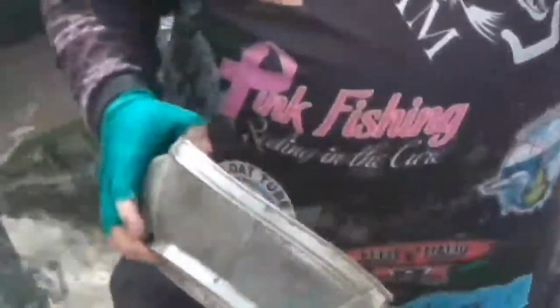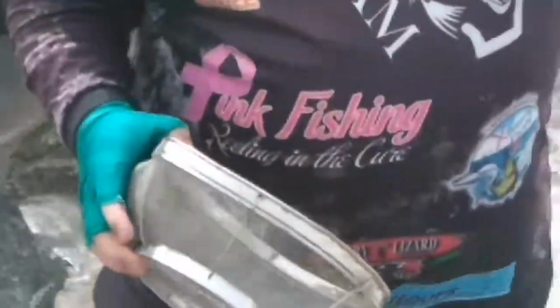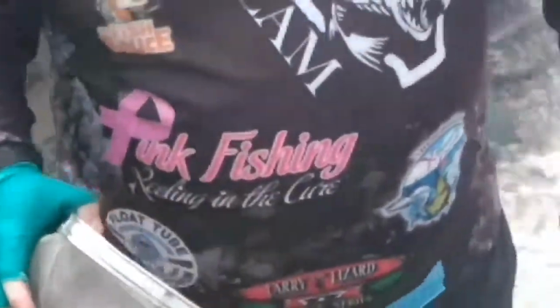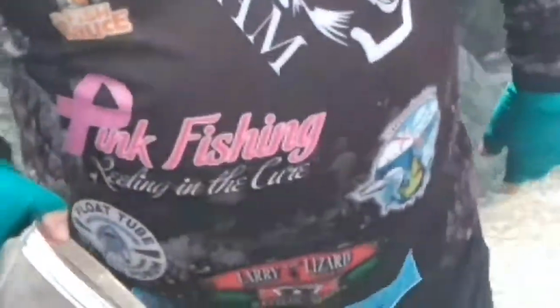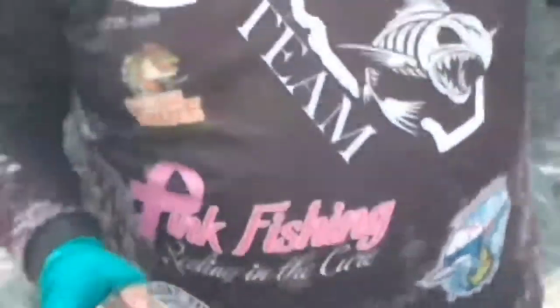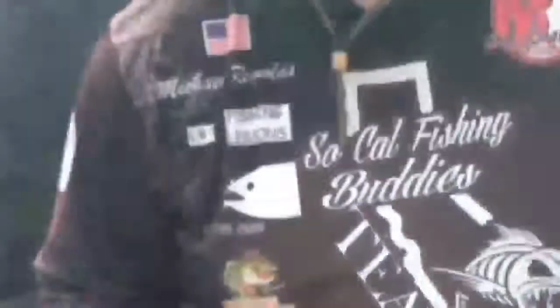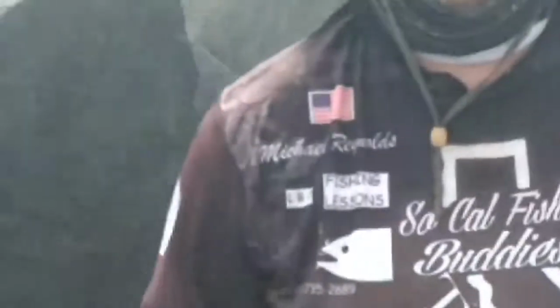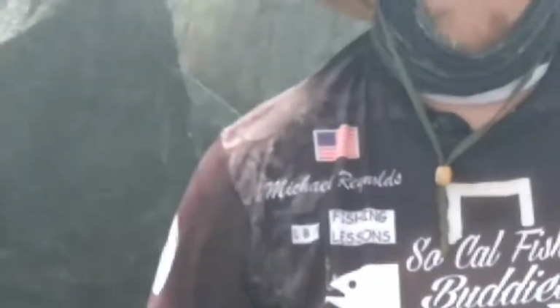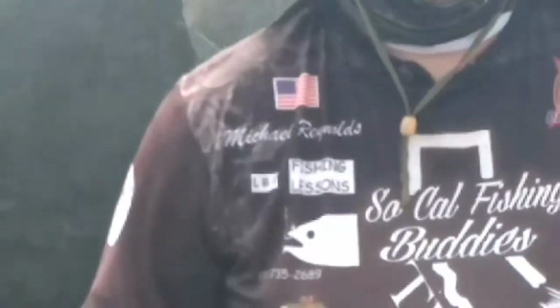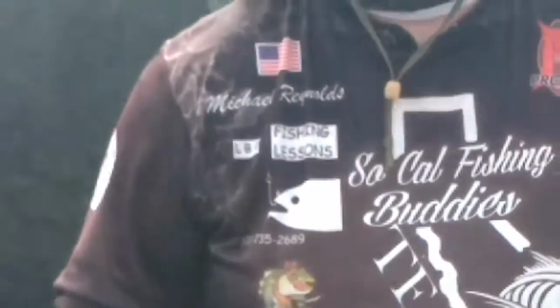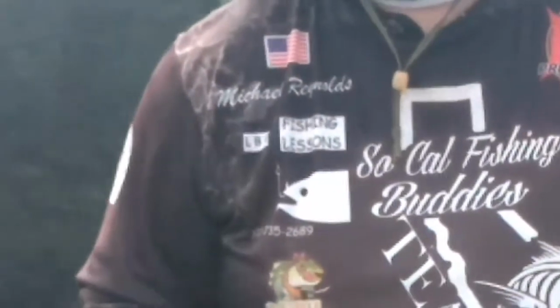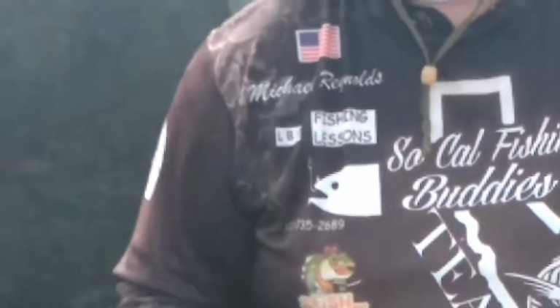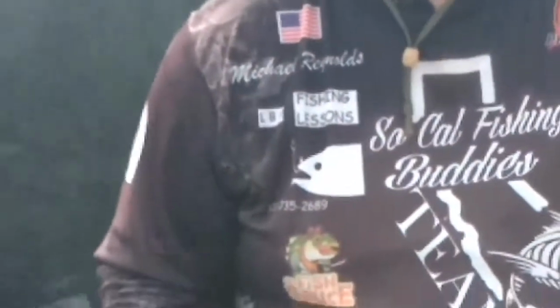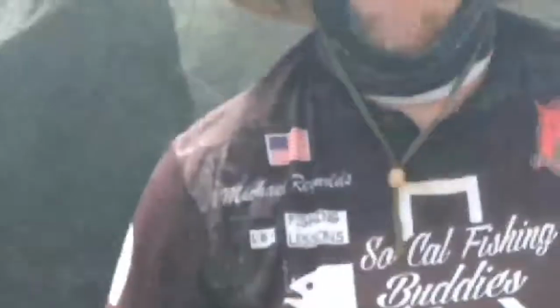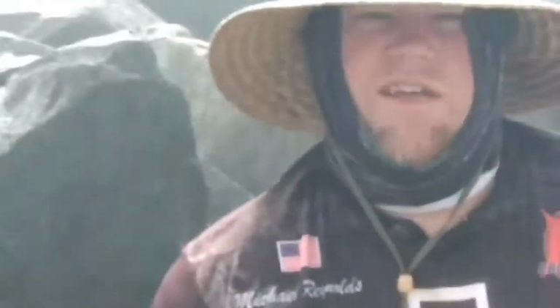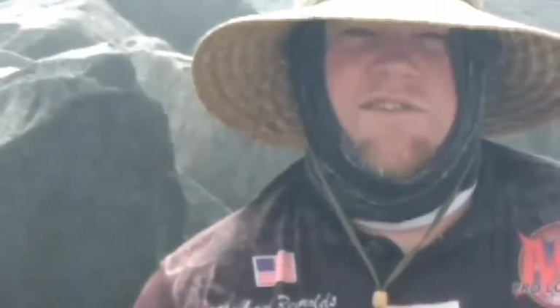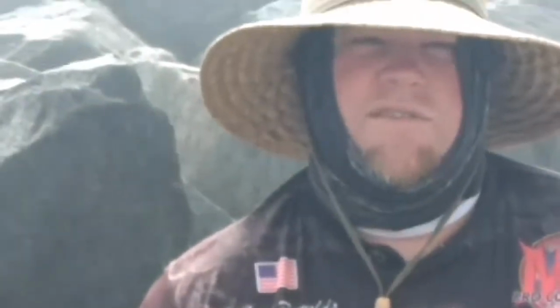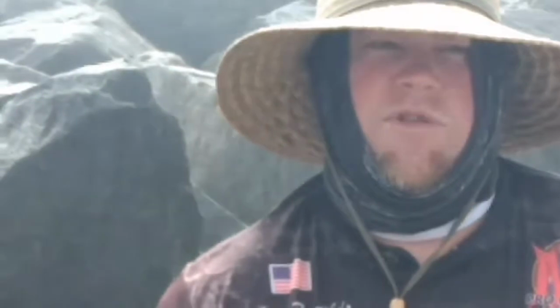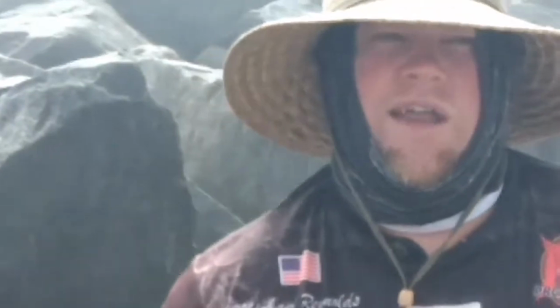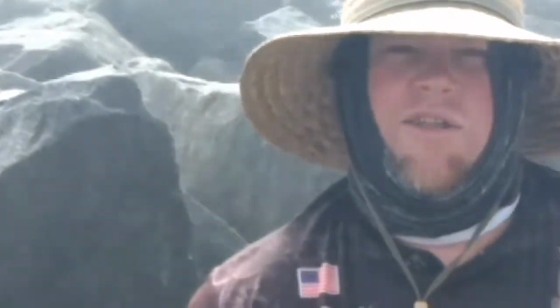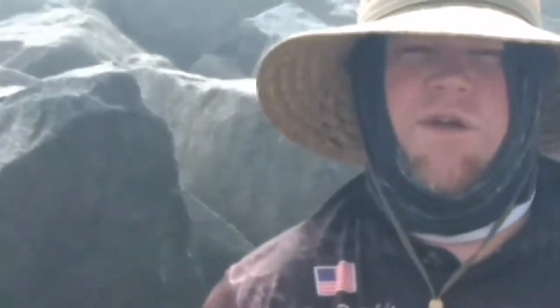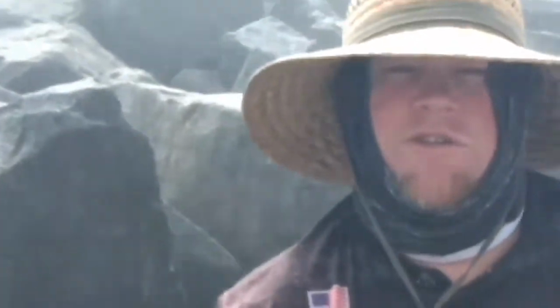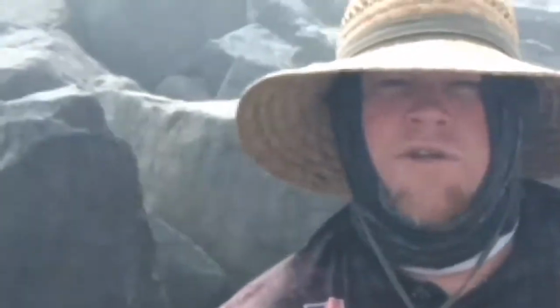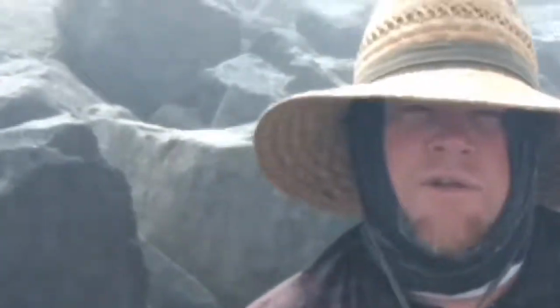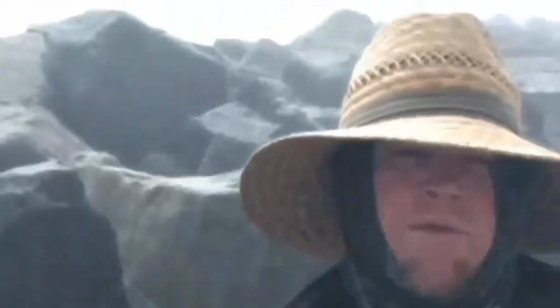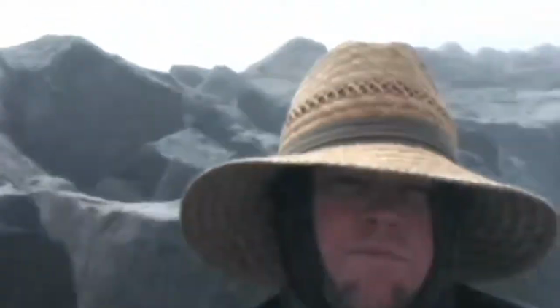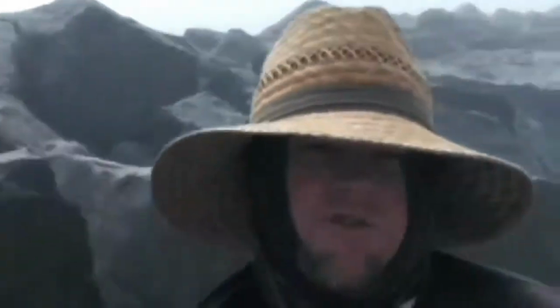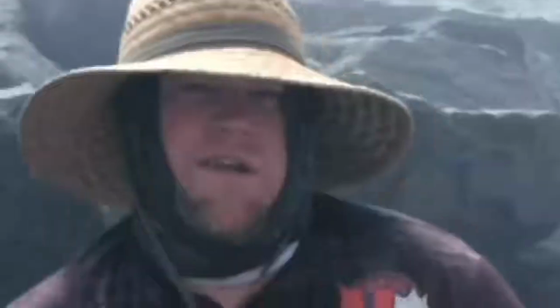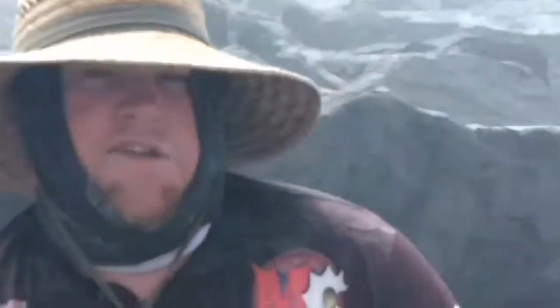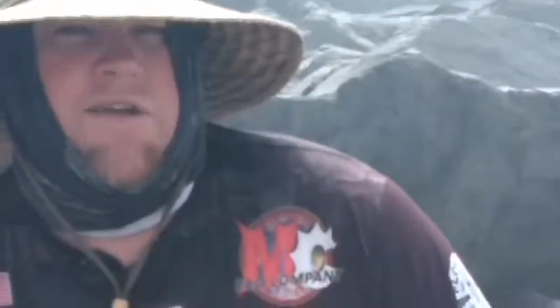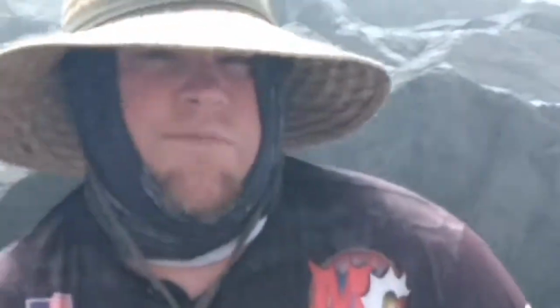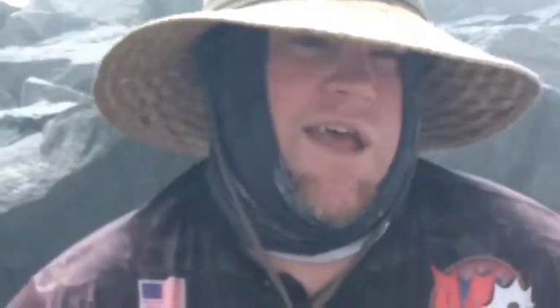Hello, my name is Michael. I'm a fishing guide at Southern Sea Fishing Lessons. I'm located at Long Beach. I'm going to be showing you how to catch sand crabs today.